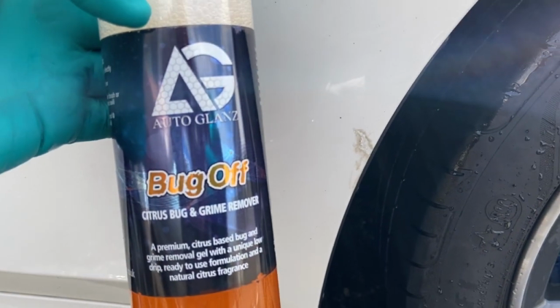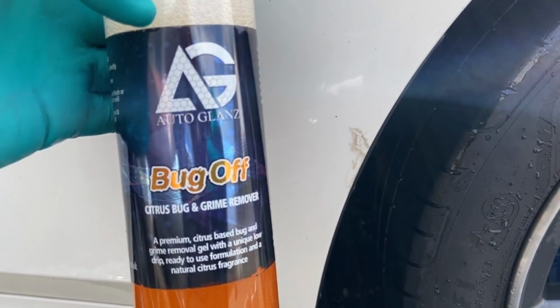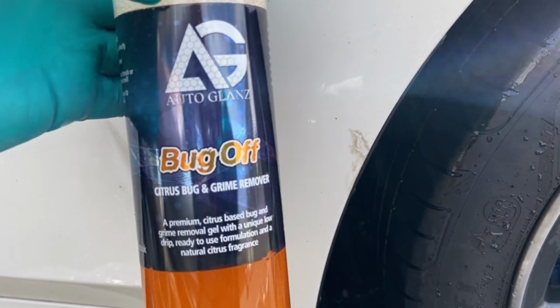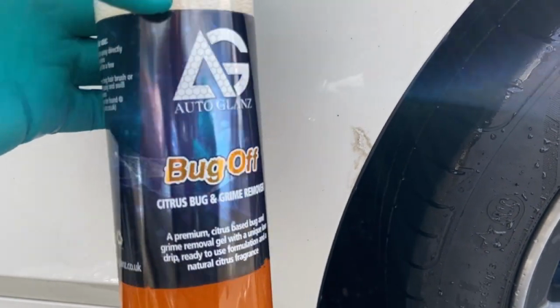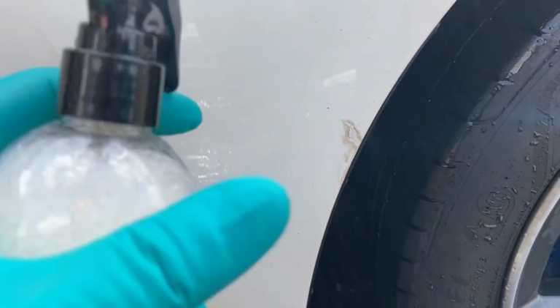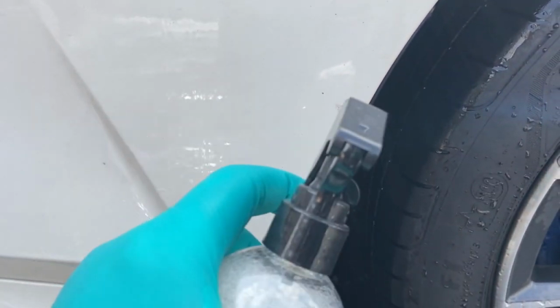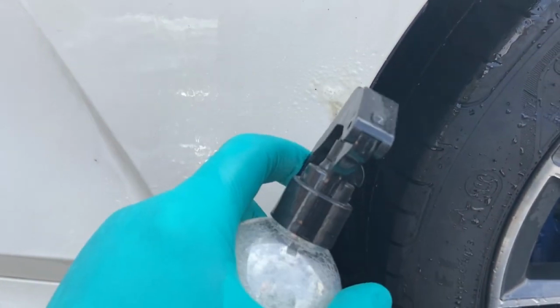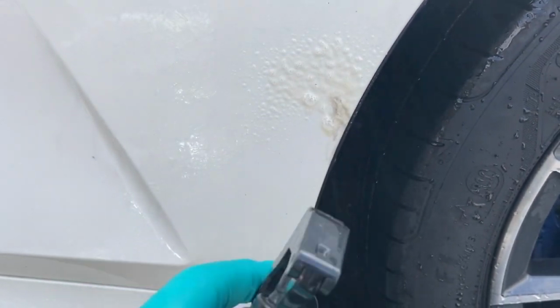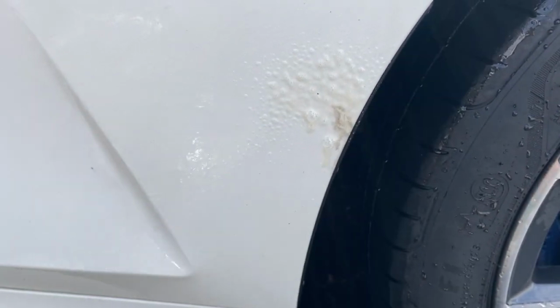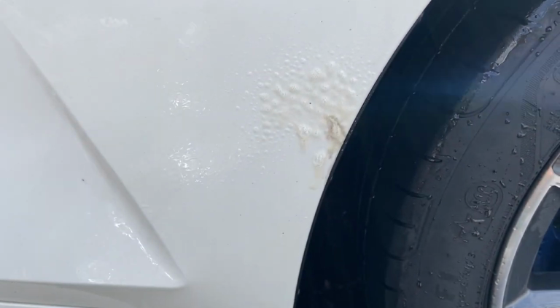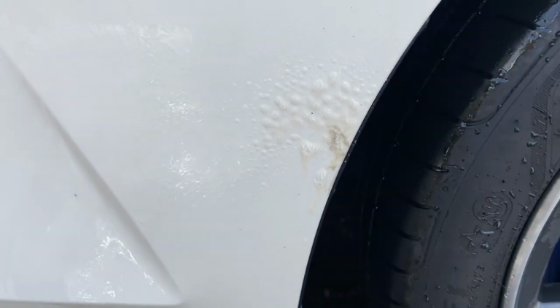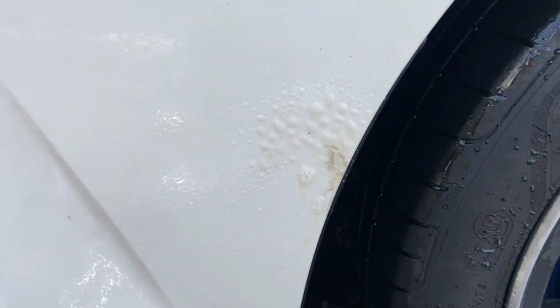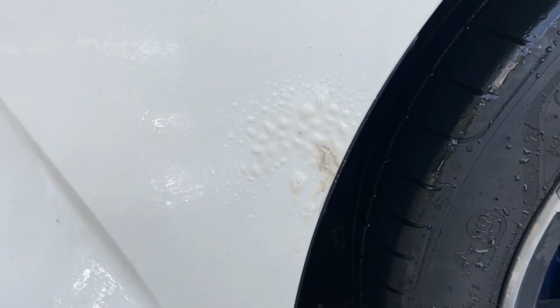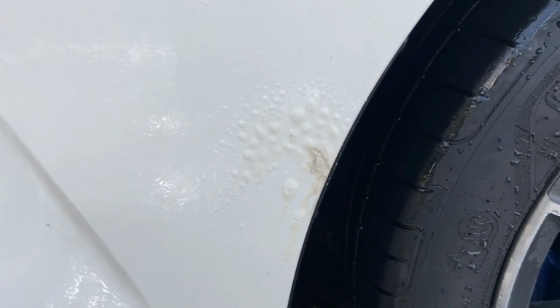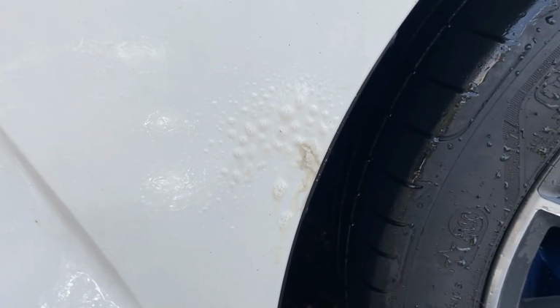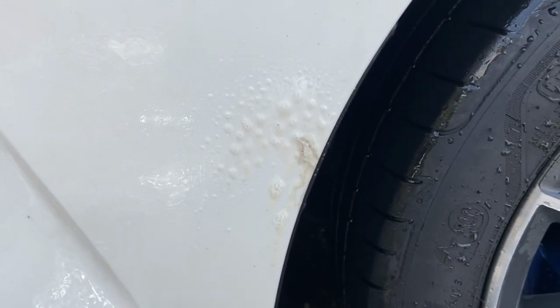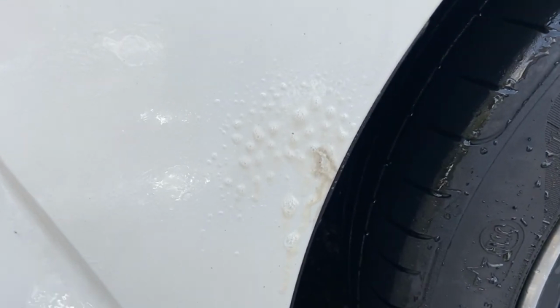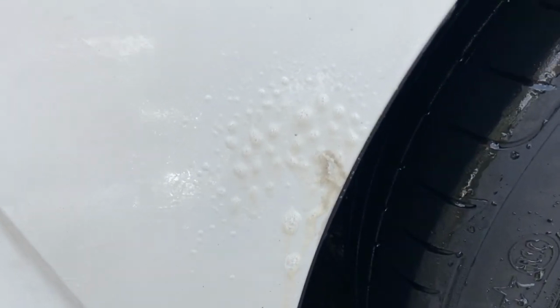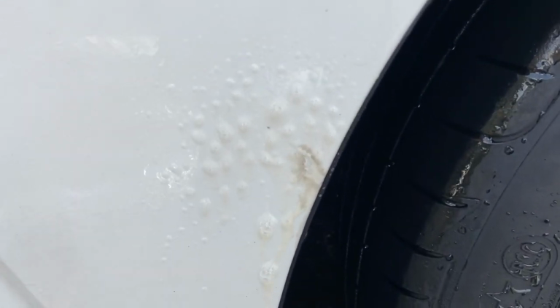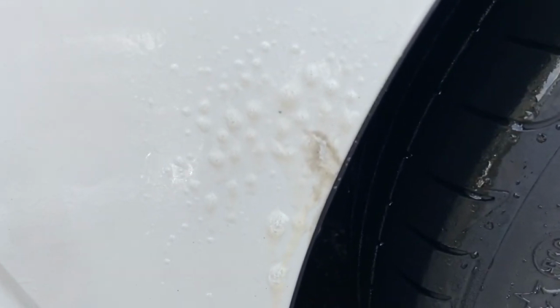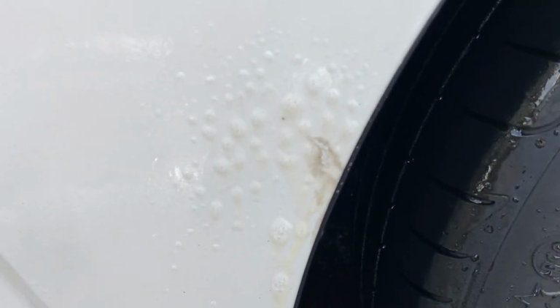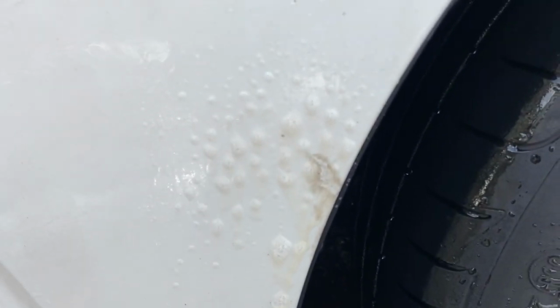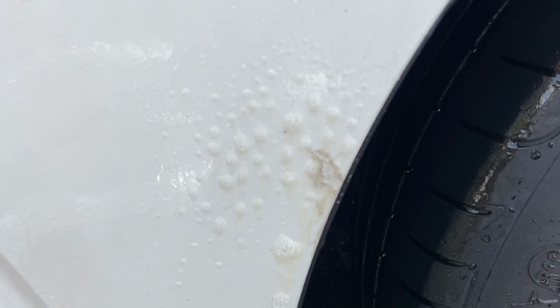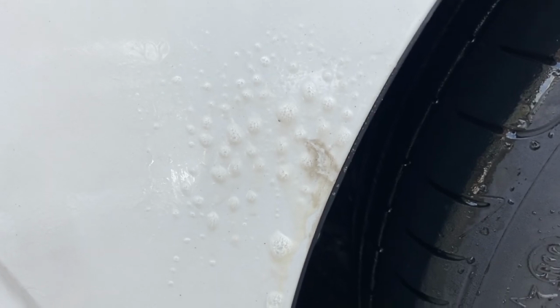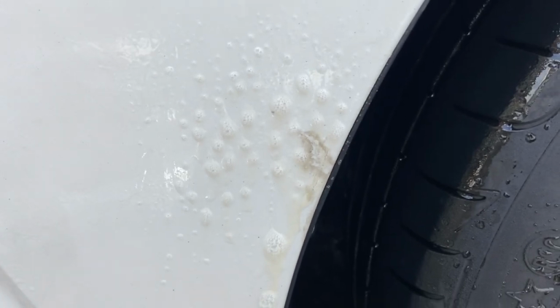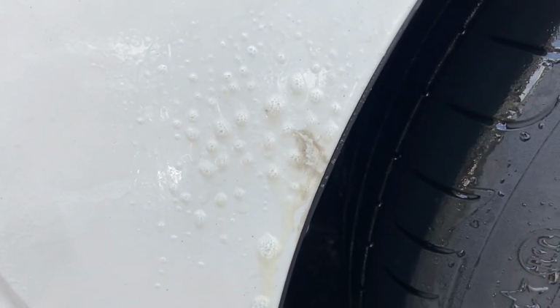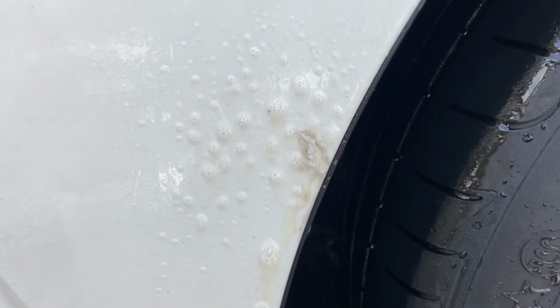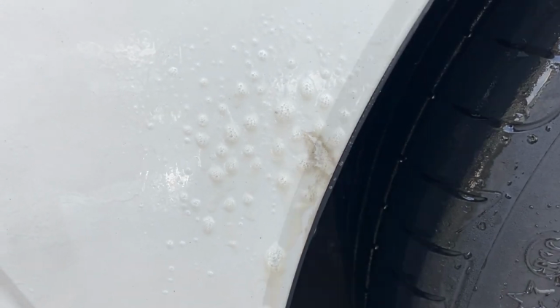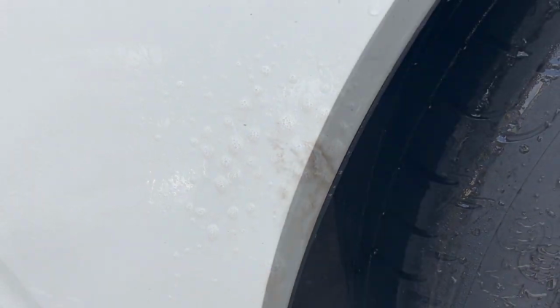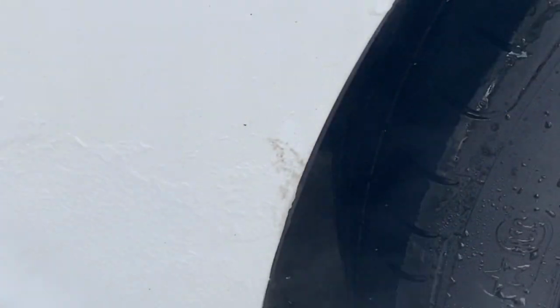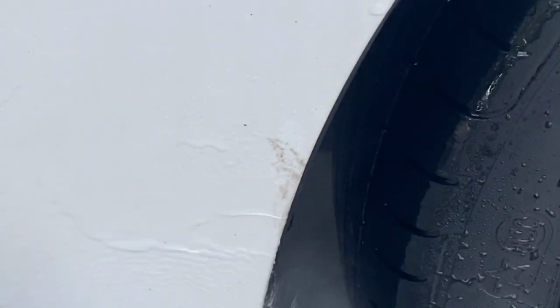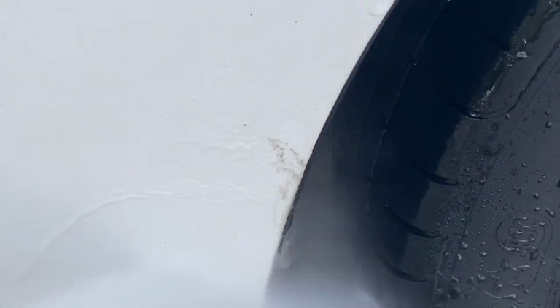There are times when you have to look for something a bit stronger. This bit of grime here kicked up from the tyre just needs a little bit of citrus to help dissolve whatever that is on there.